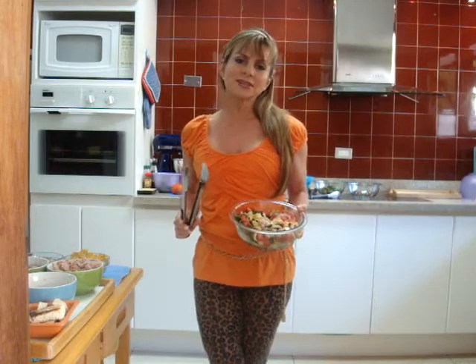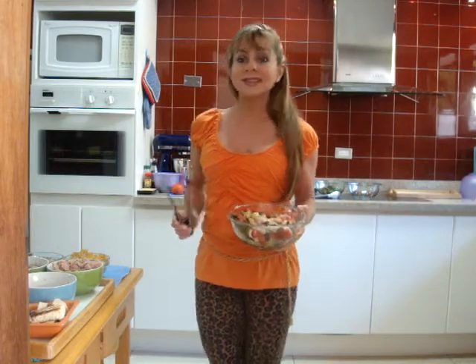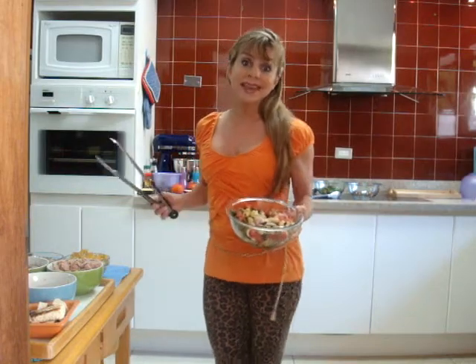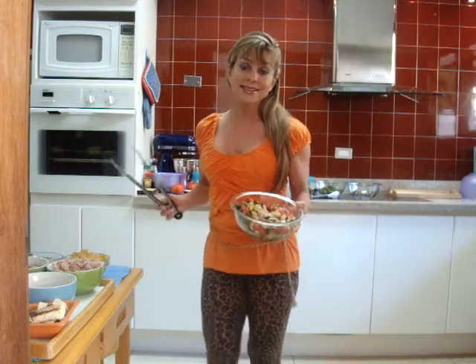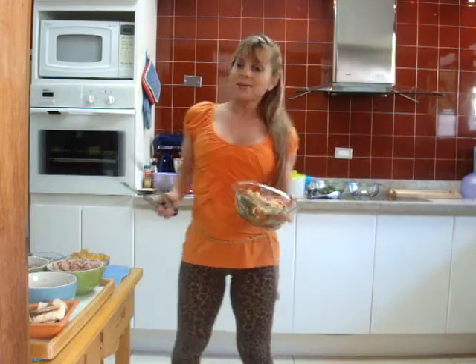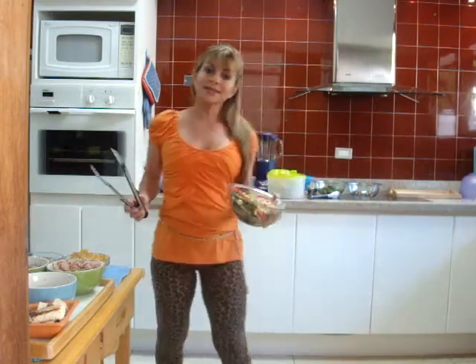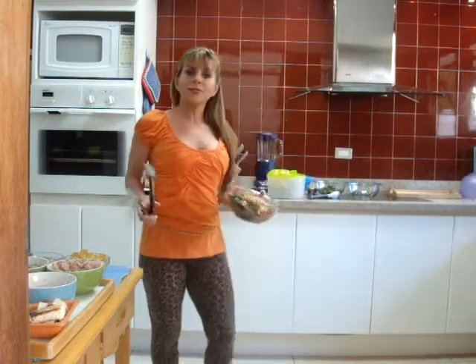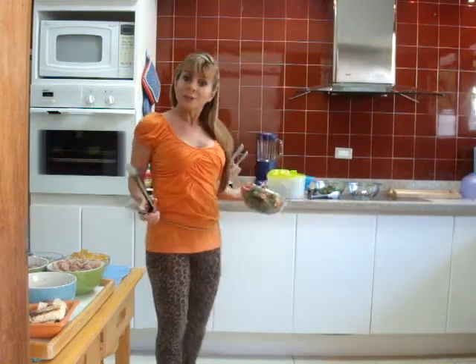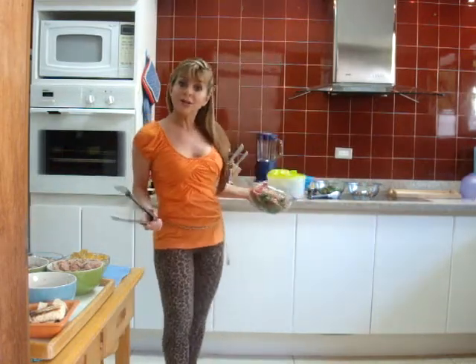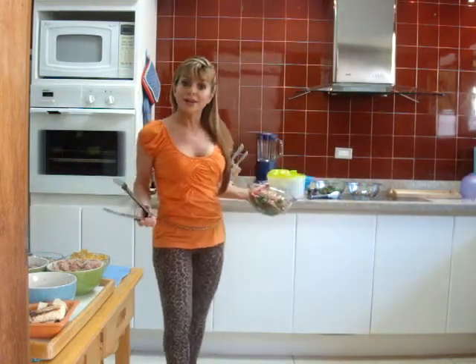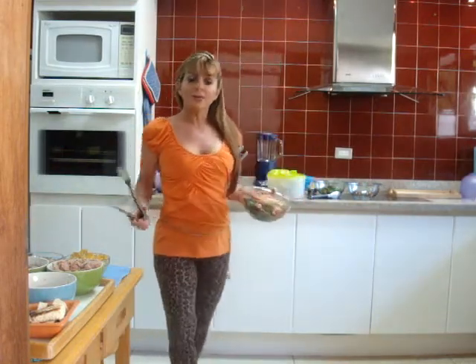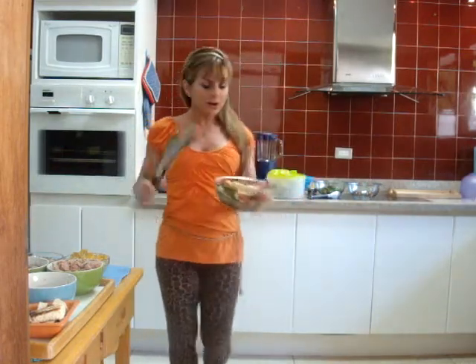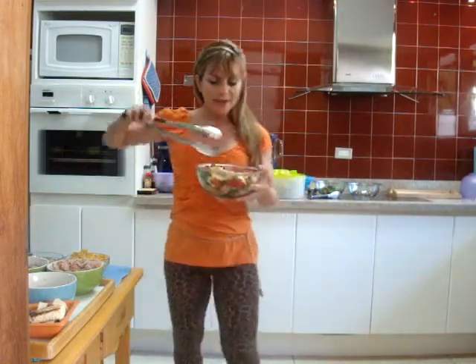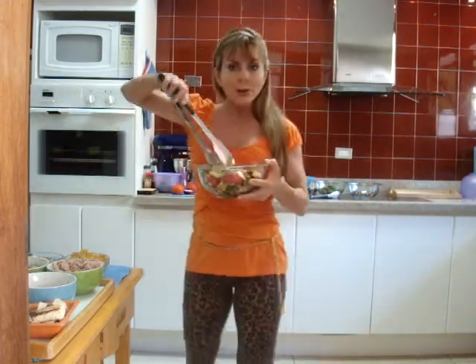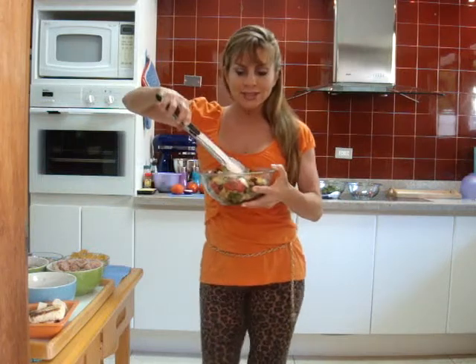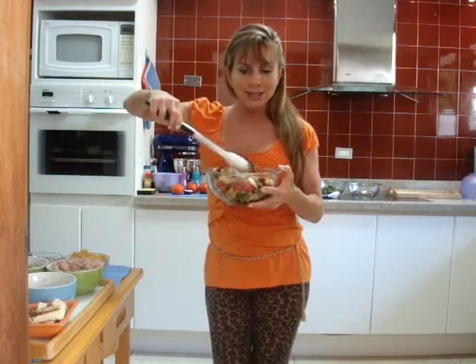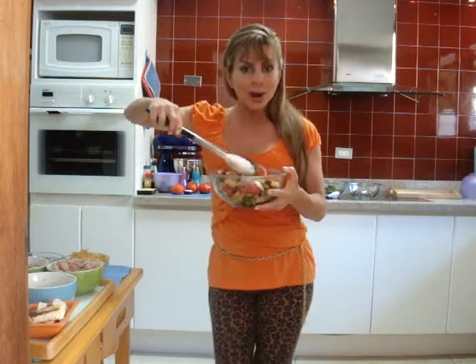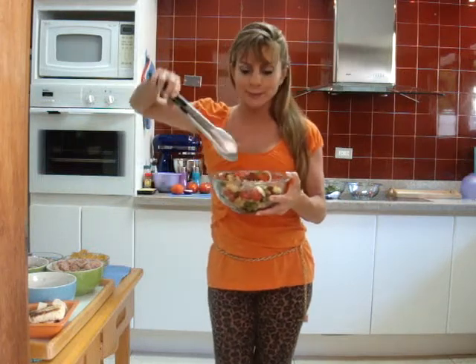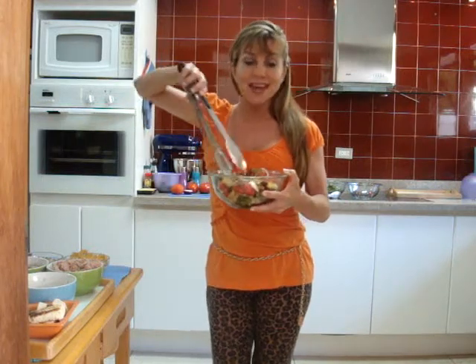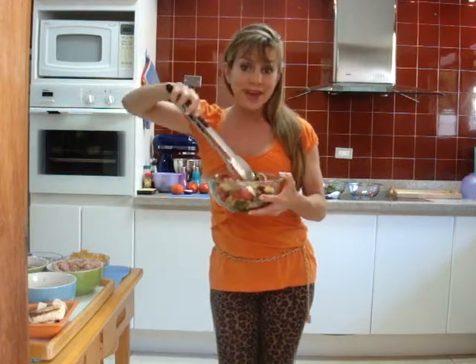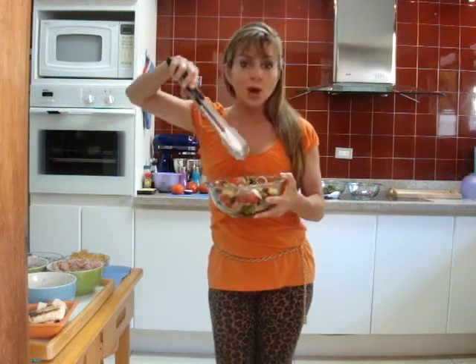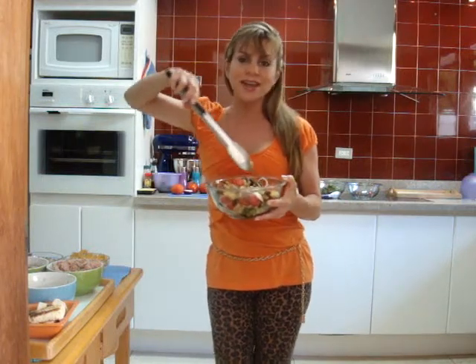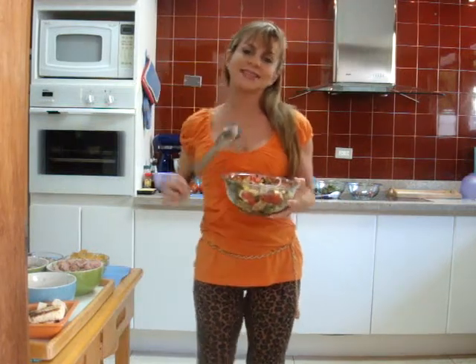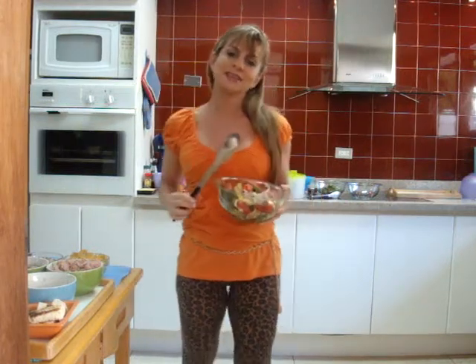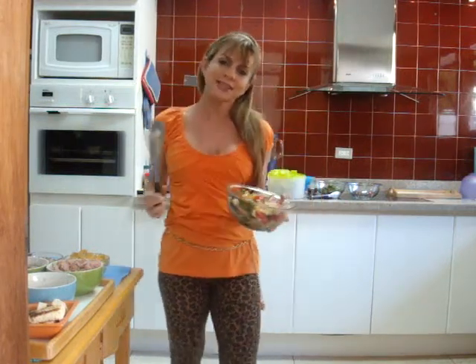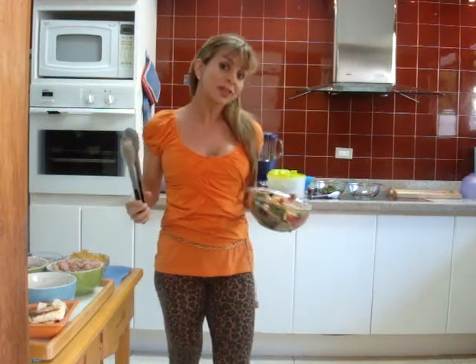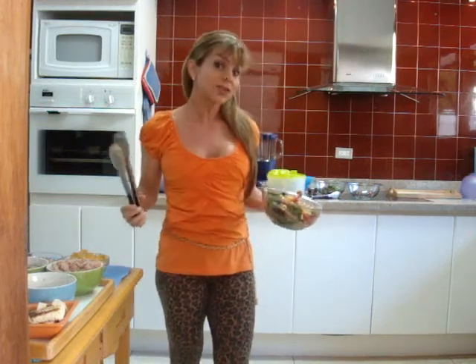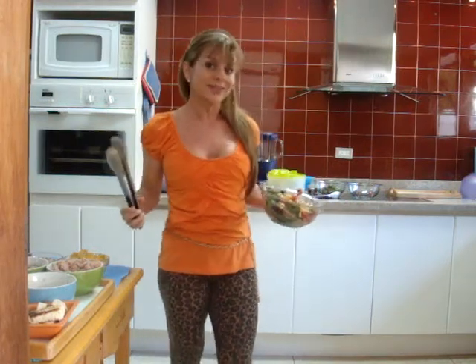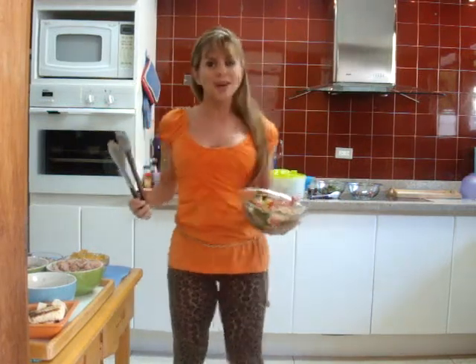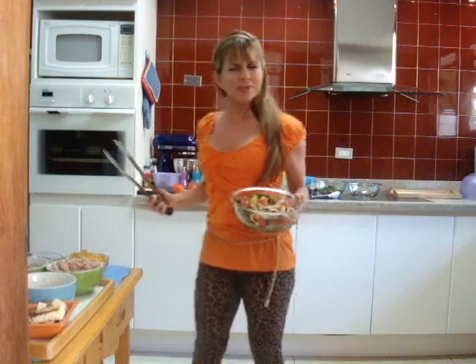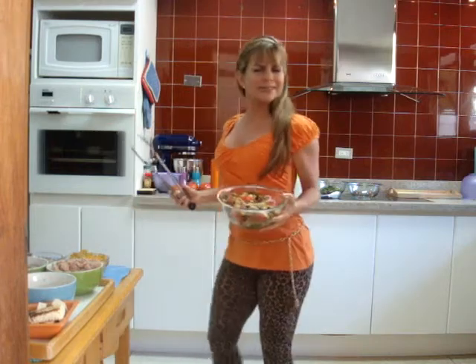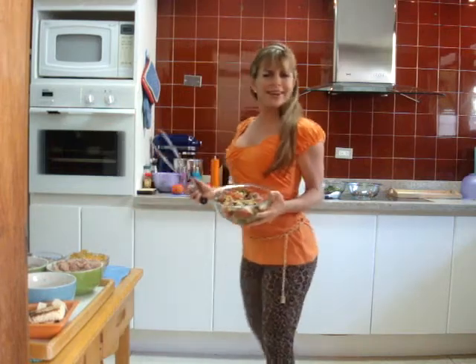Because if you just eat lettuce by itself, you're going to be hungry later. You want to have protein, carbs, and fats all together in a salad so that you can eat it for lunch or dinner — or maybe breakfast, why not?